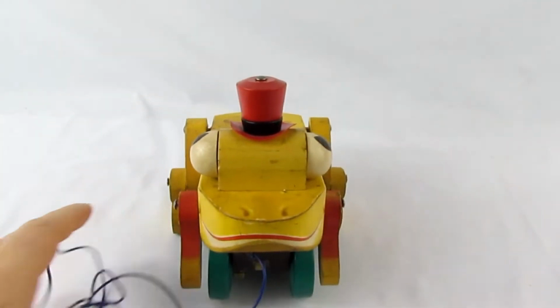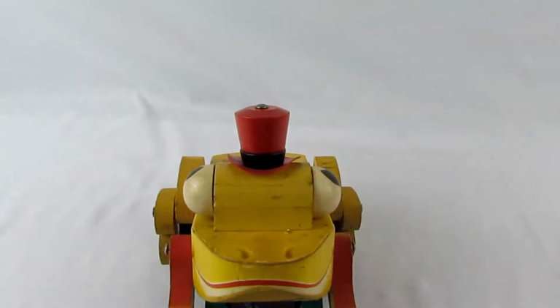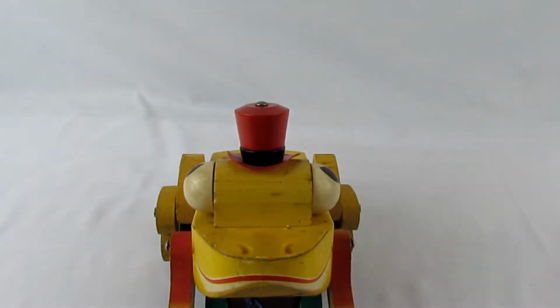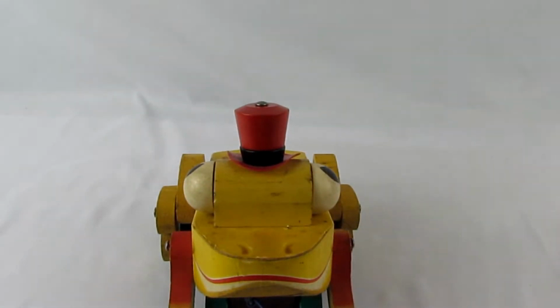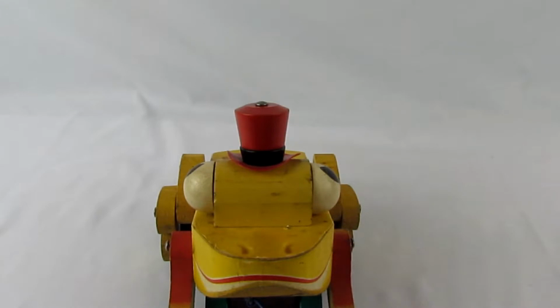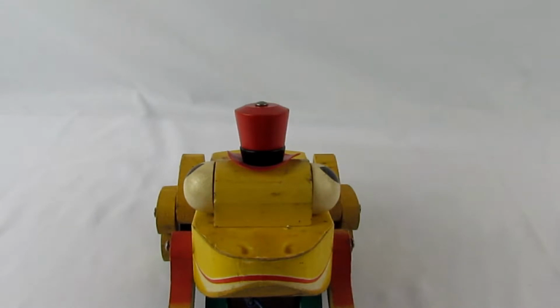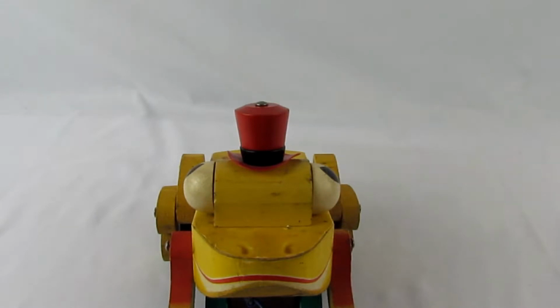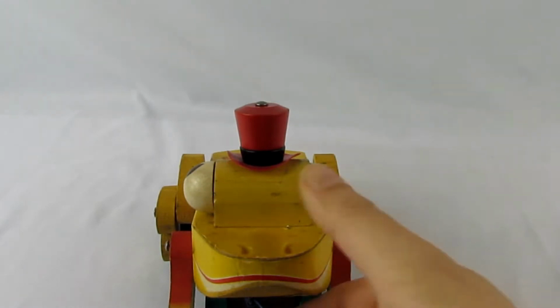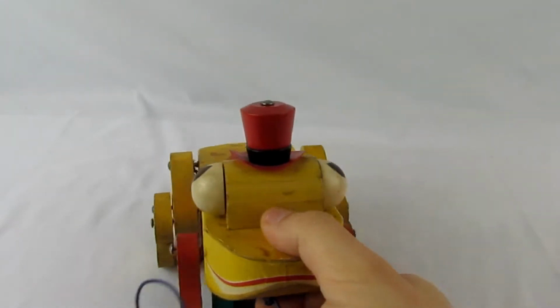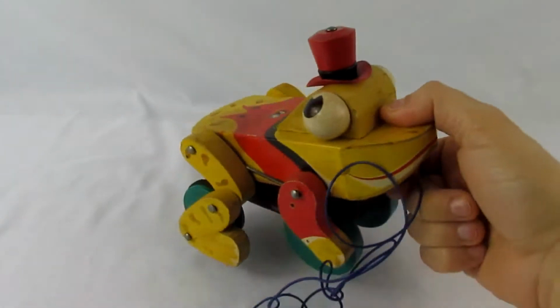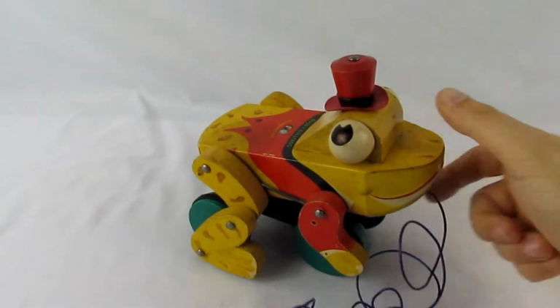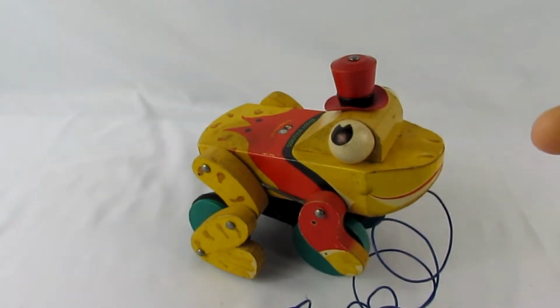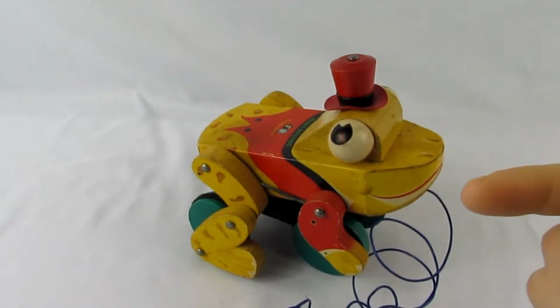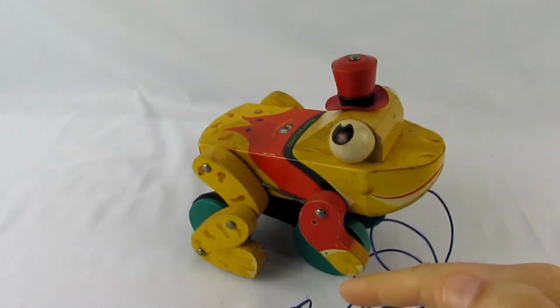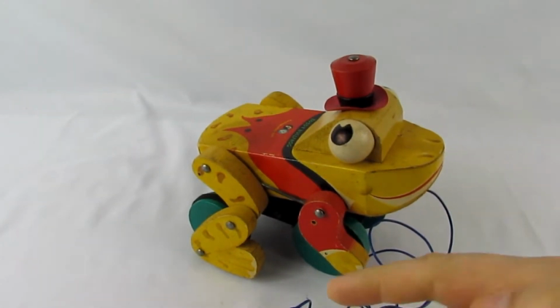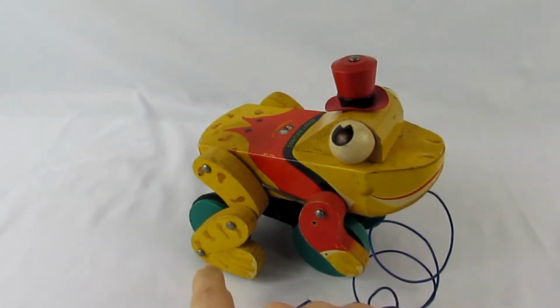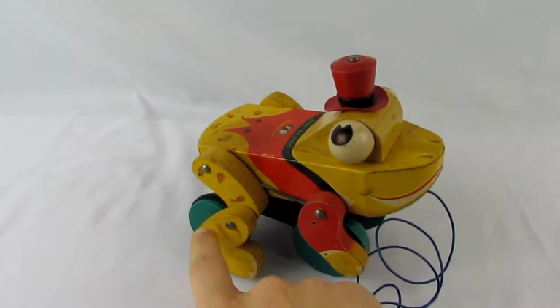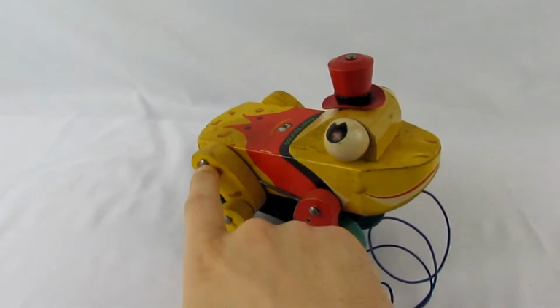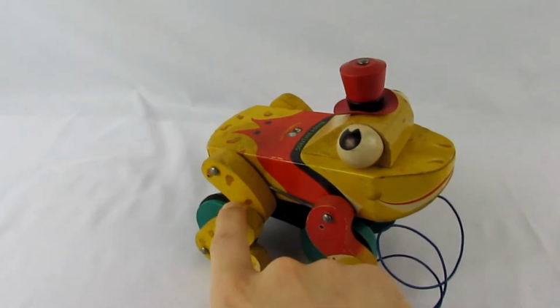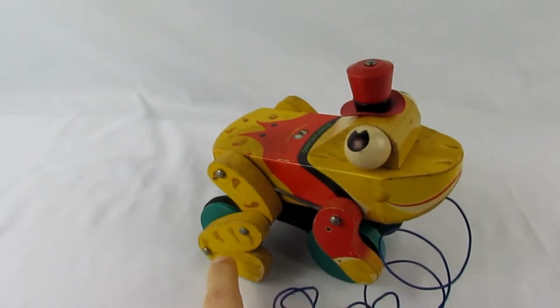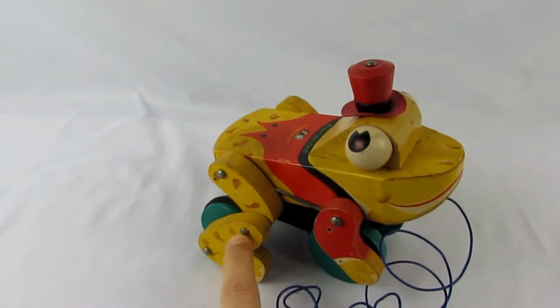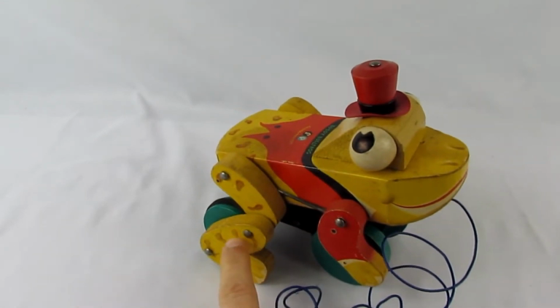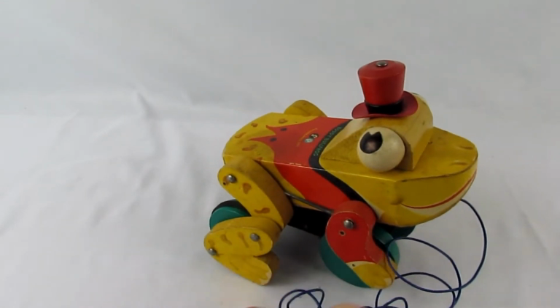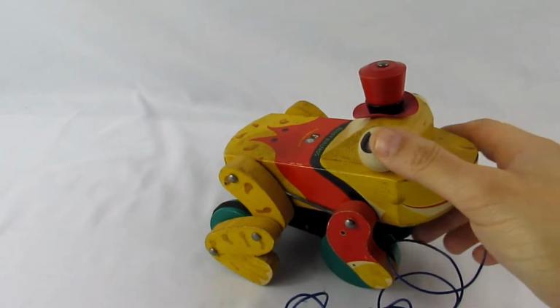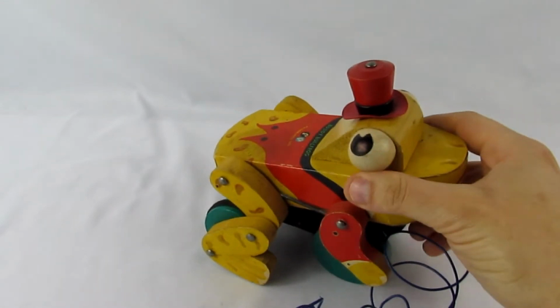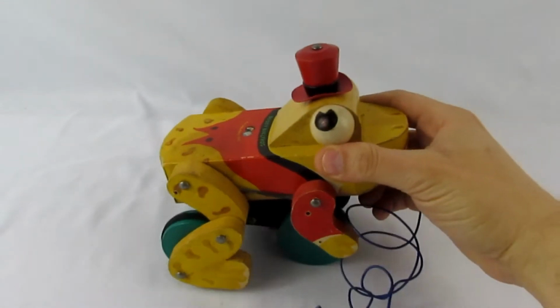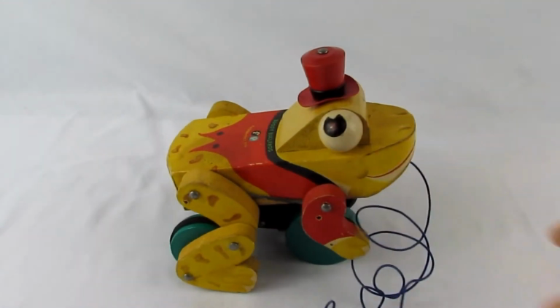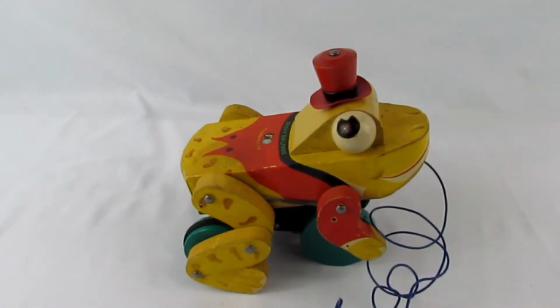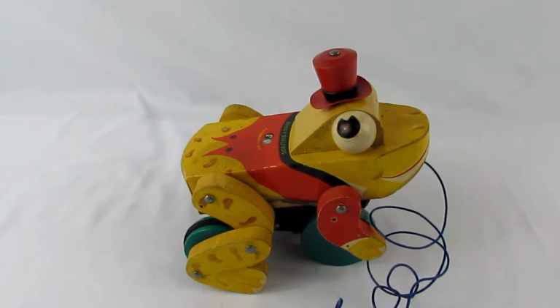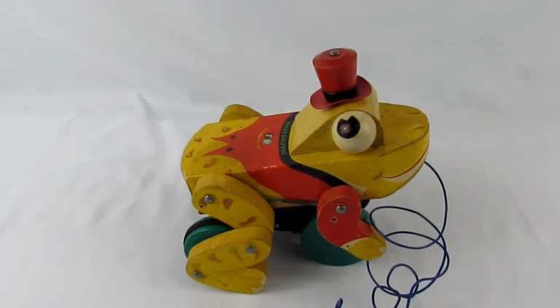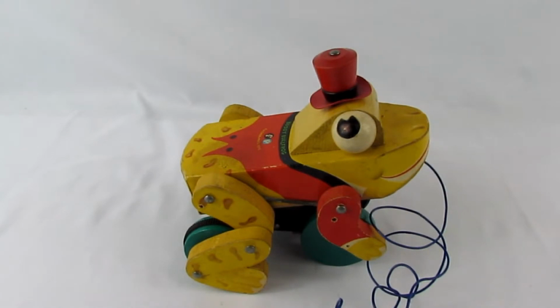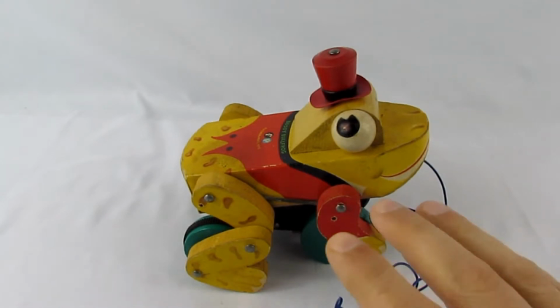Anyway, I hope you guys really enjoyed the video. This is Buddy the Bullfrog from 1959. They did come out with a different version of him later on — I think with striped pants — and that one was a little harder to find. It's a cool variation.